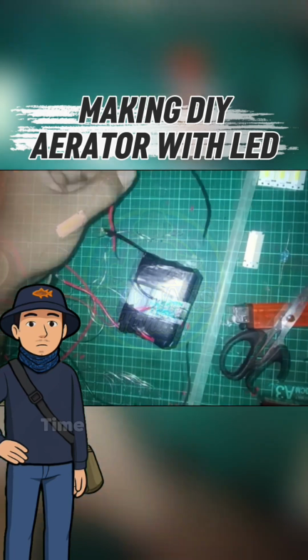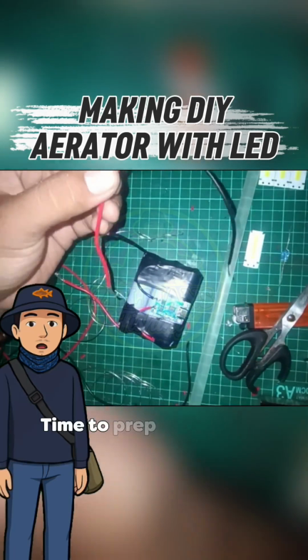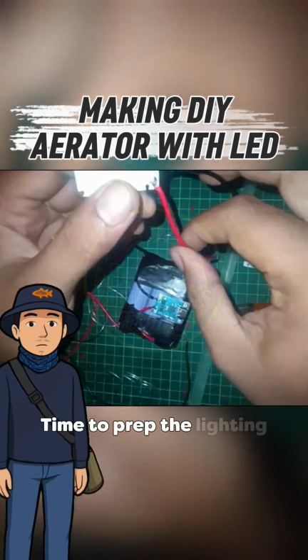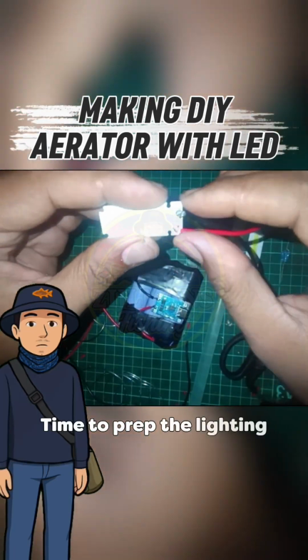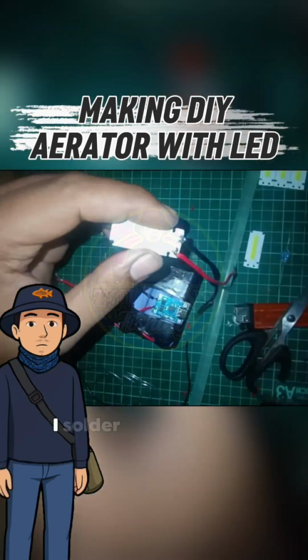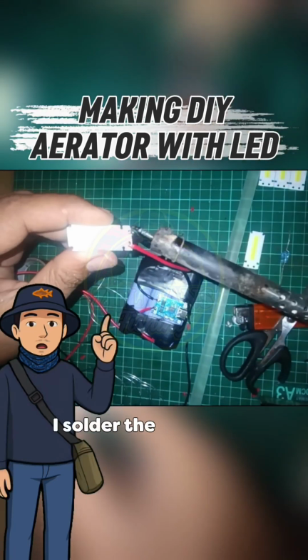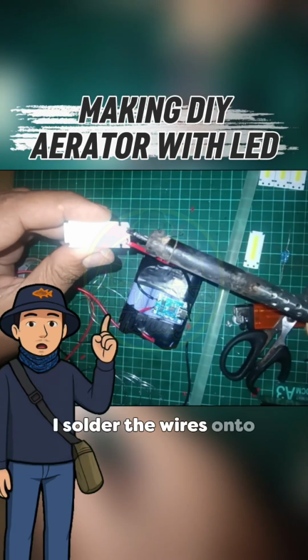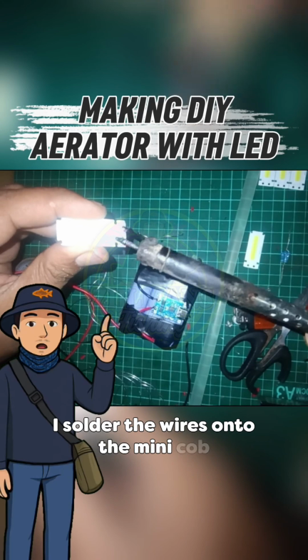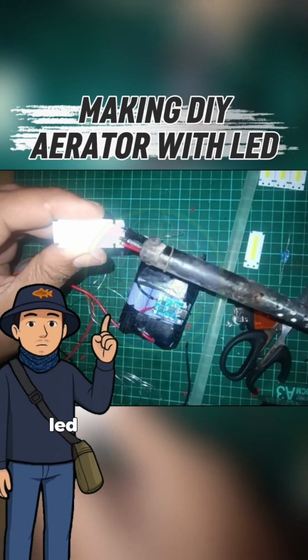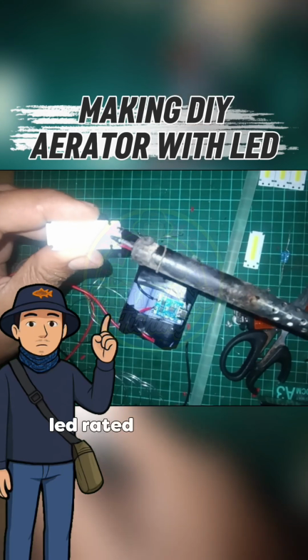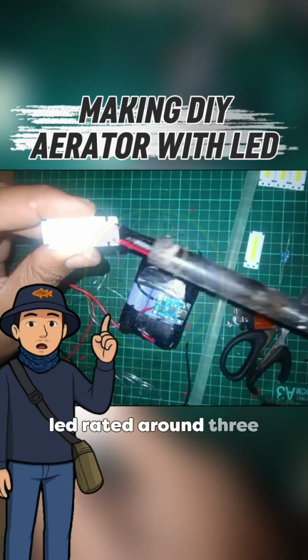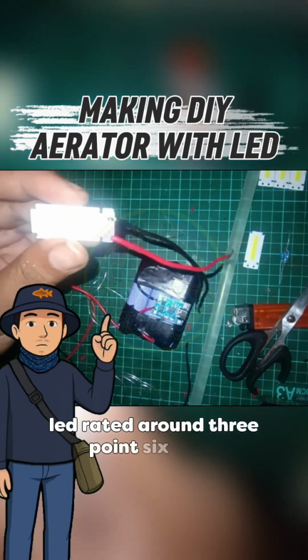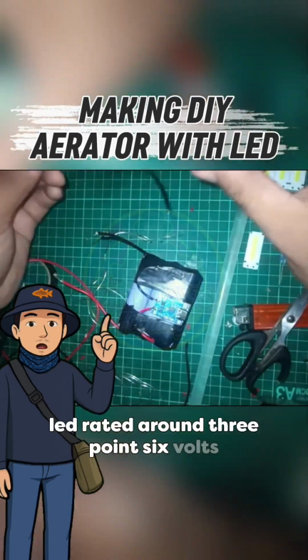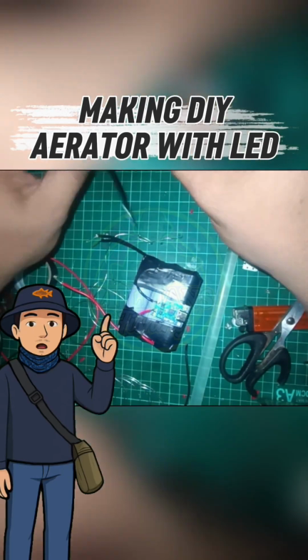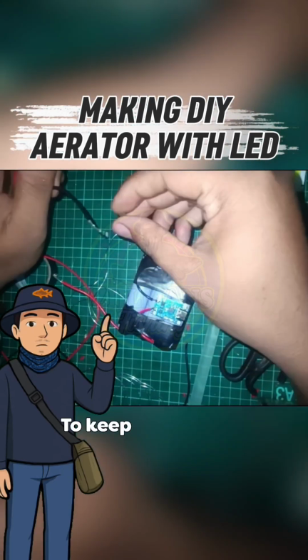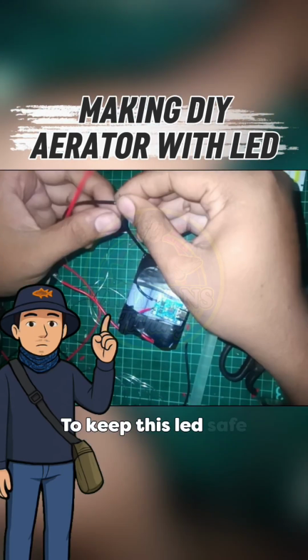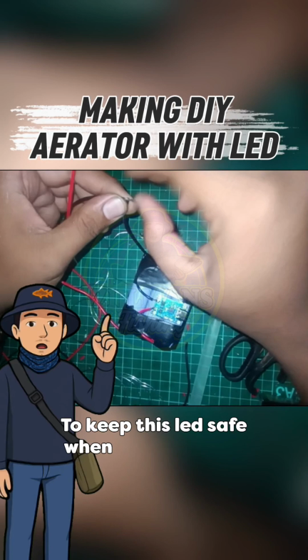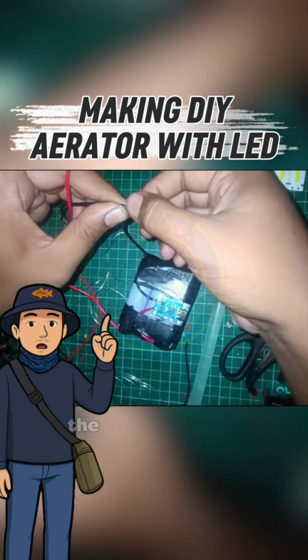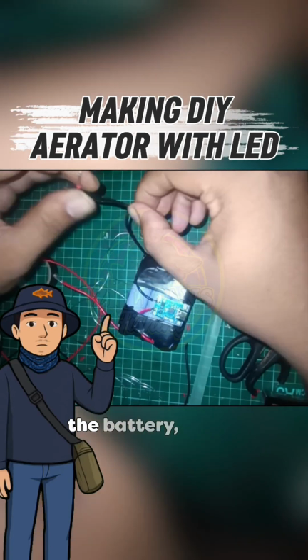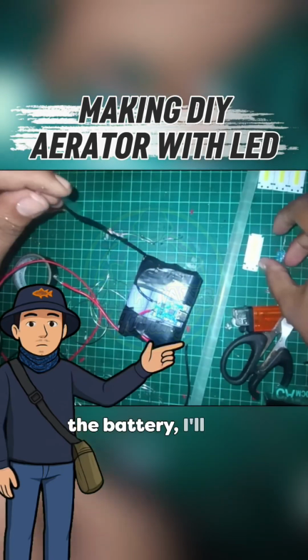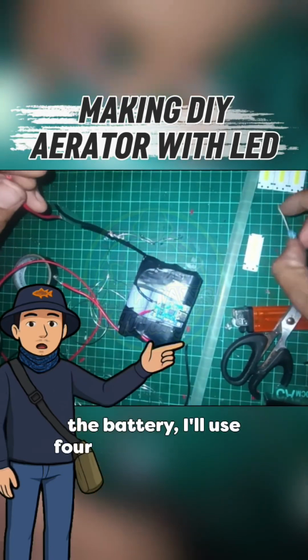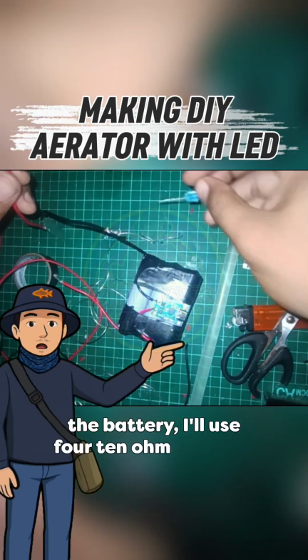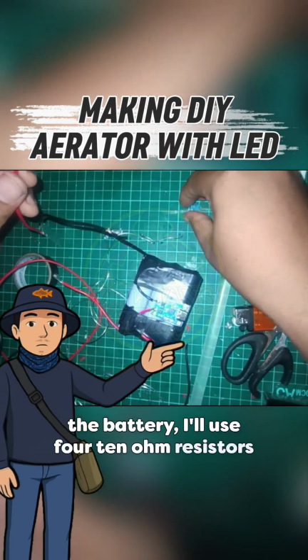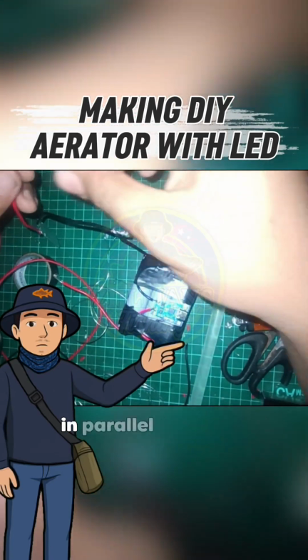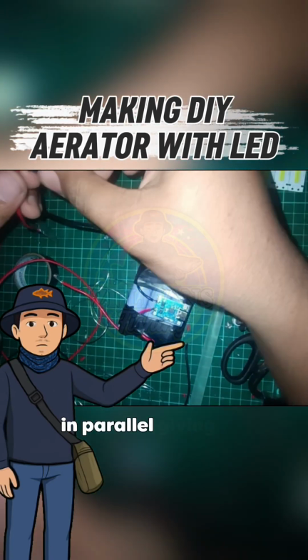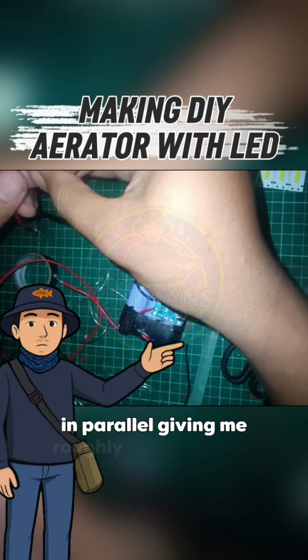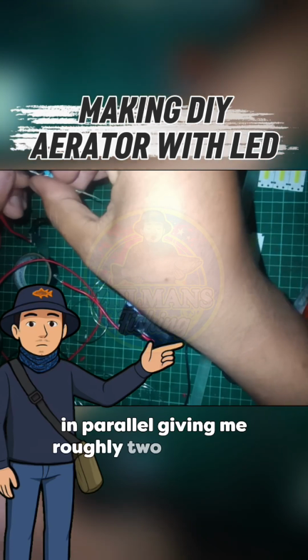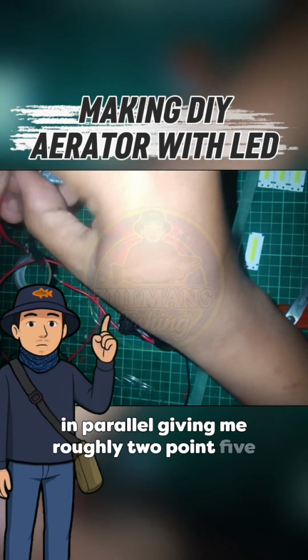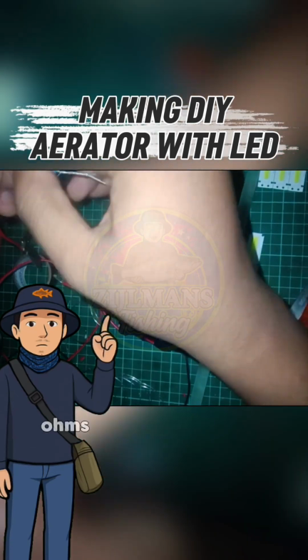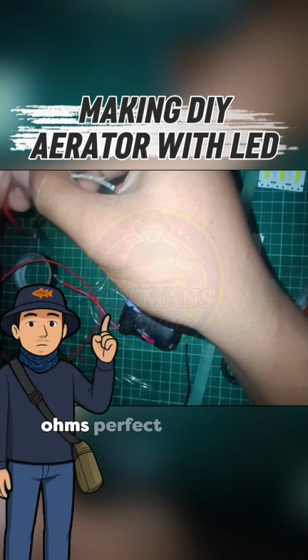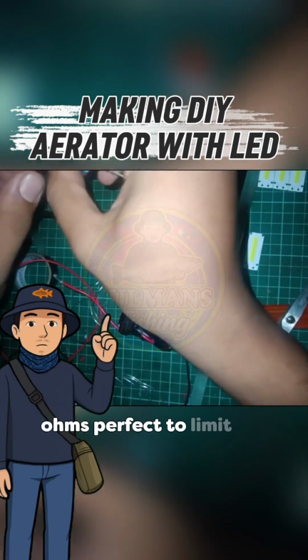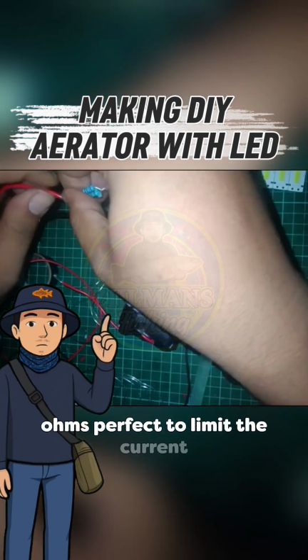Time to prep the lighting. I solder the wires onto the mini COB LED rated around 3.6 volts. To keep this LED safe when powered from the battery, I'll use four 10-ohm resistors in parallel, giving roughly 2.5 ohms — perfect to limit the current.